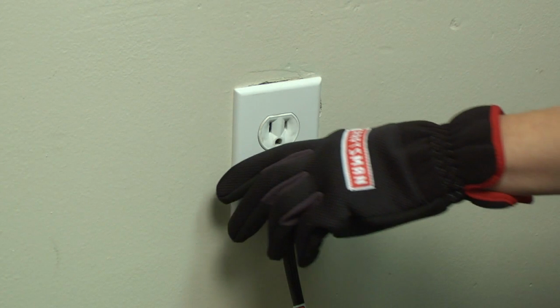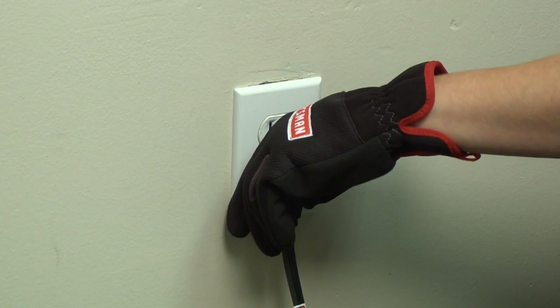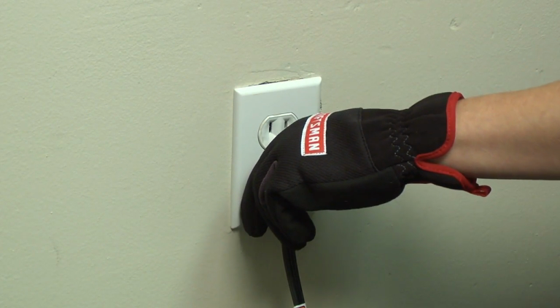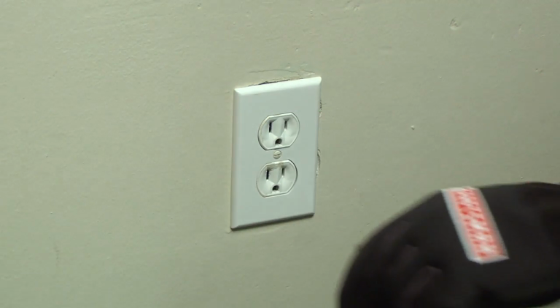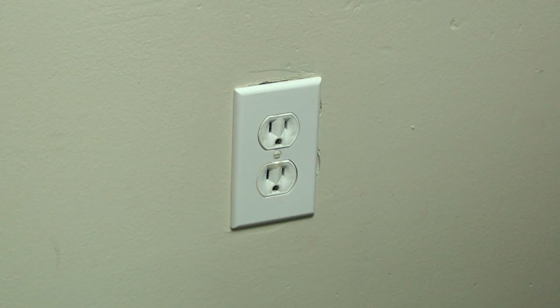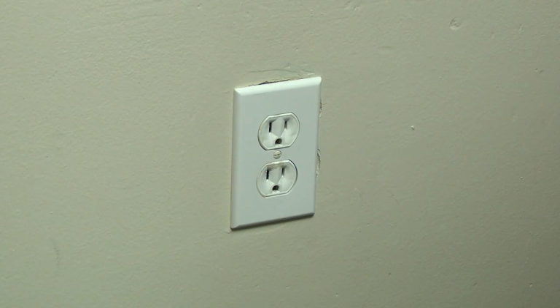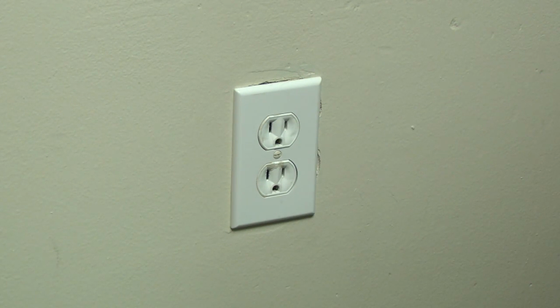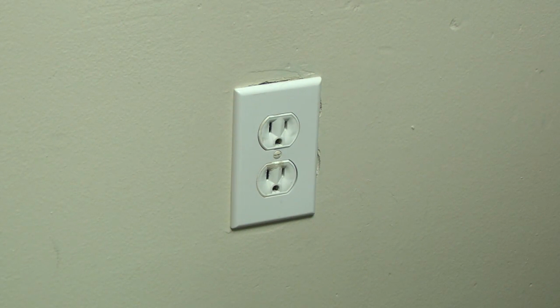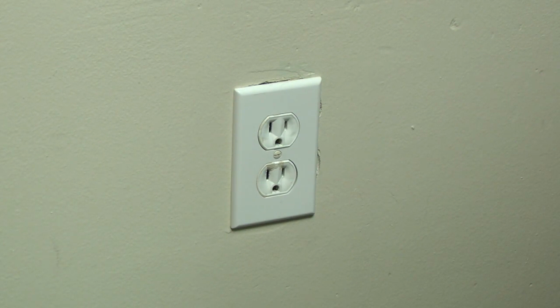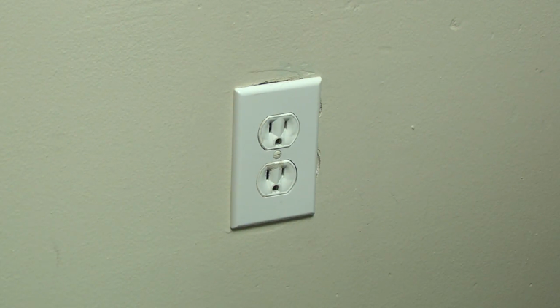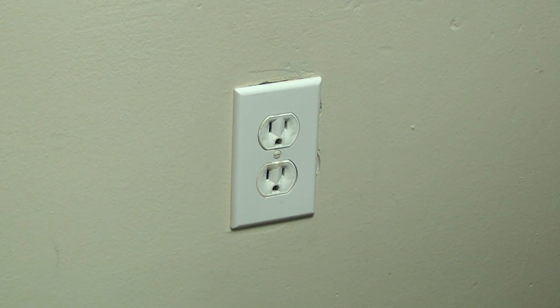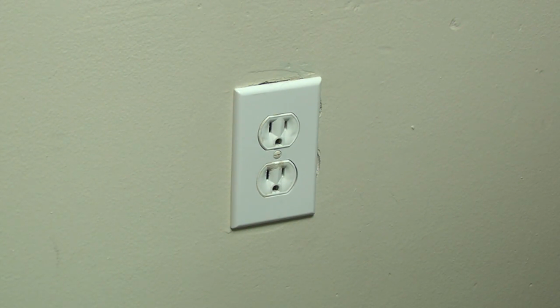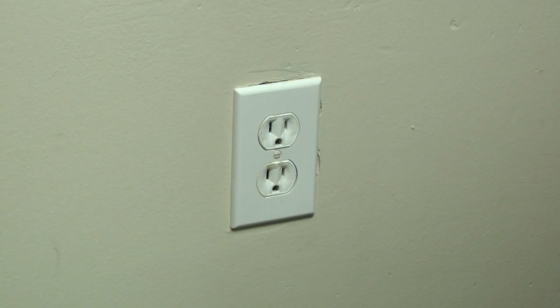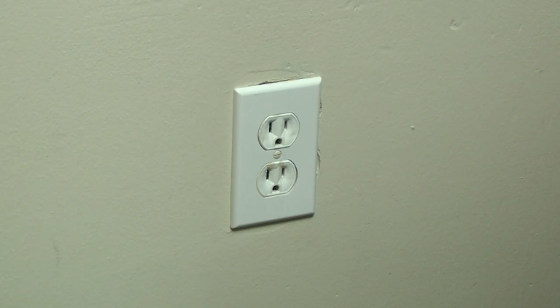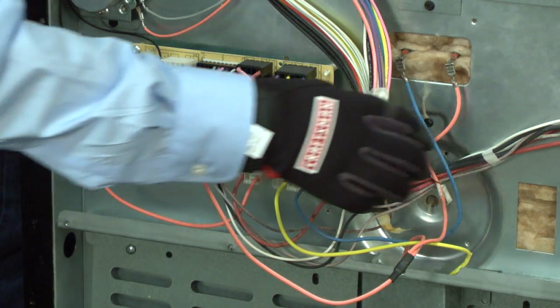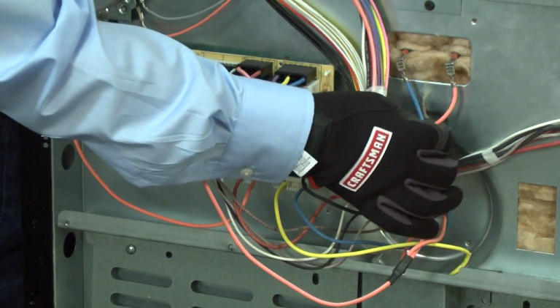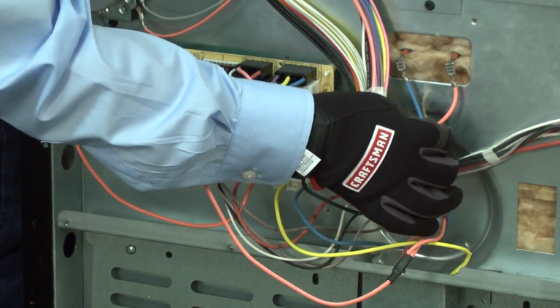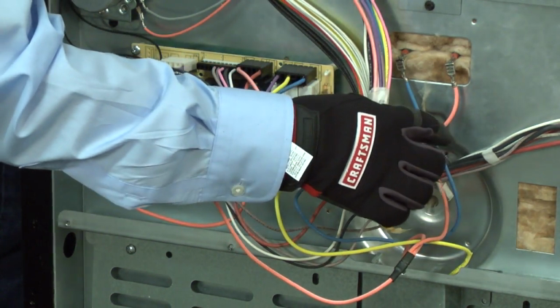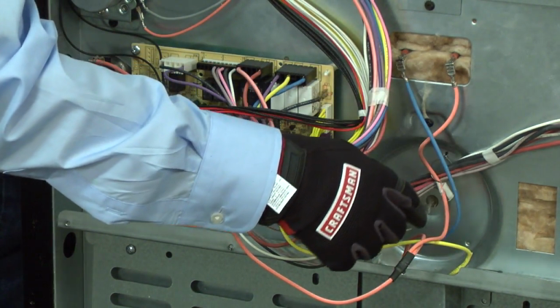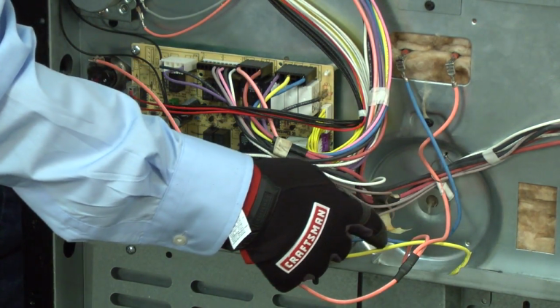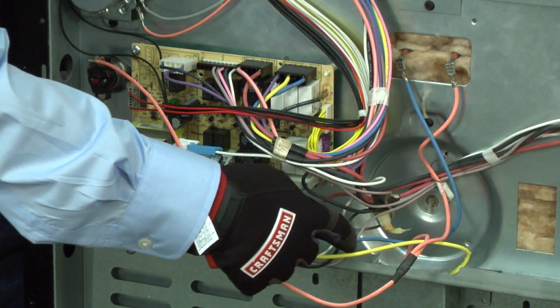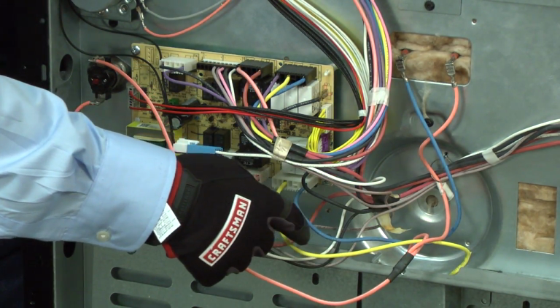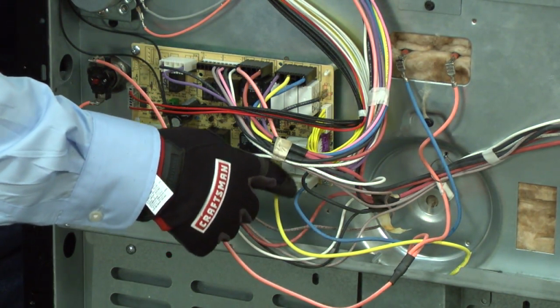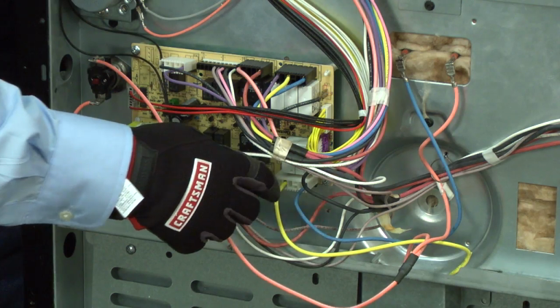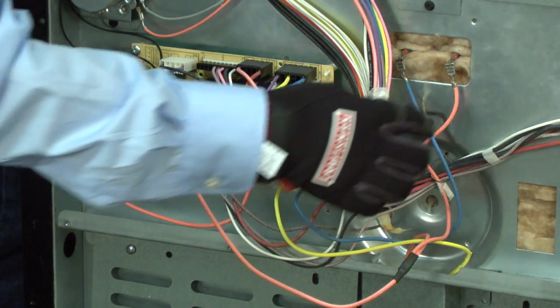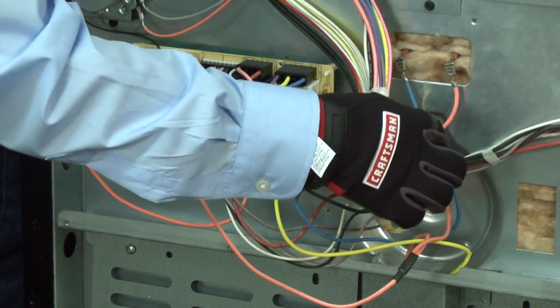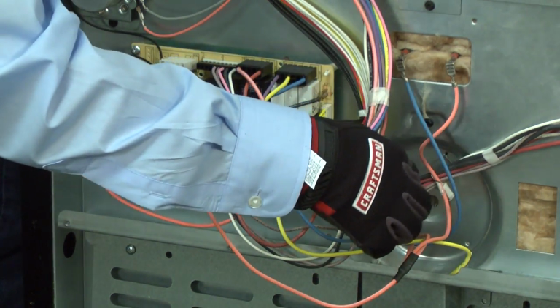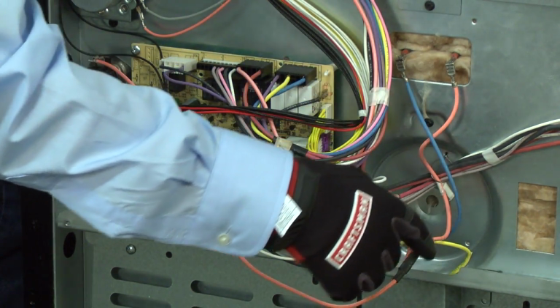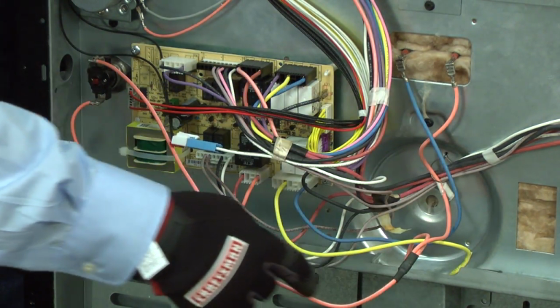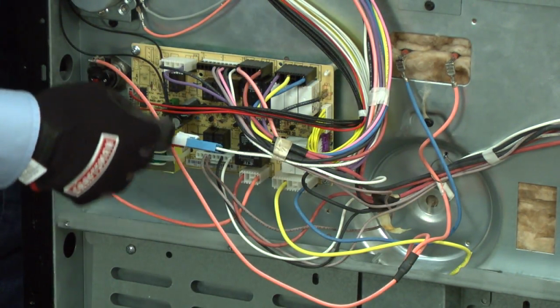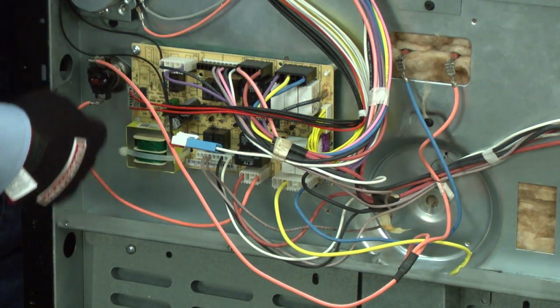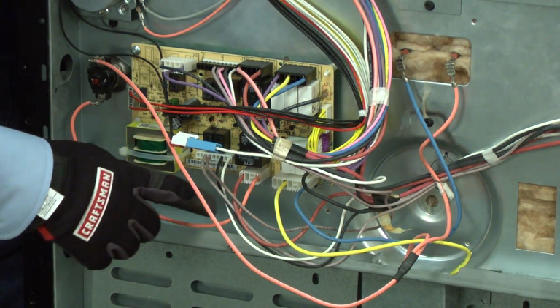First, unplug your appliance. To avoid electrical shocks, all continuity checks must be conducted with the appliance unplugged. If an electrical part is connected to the wire, the easiest way to check for continuity is through the entire circuit, because both ends of the circuit will be connected to the control board.